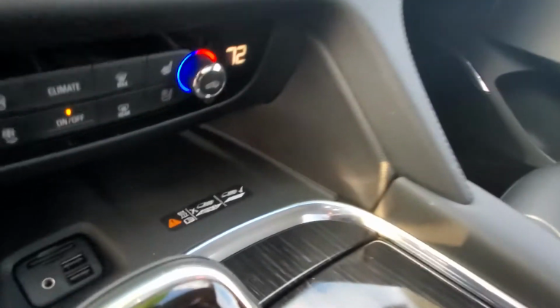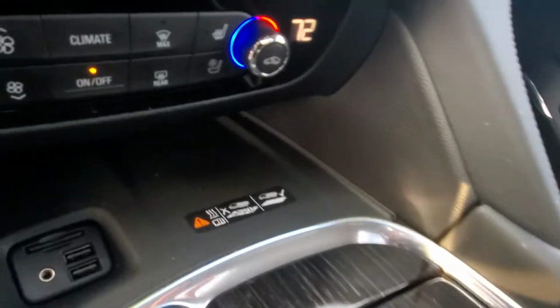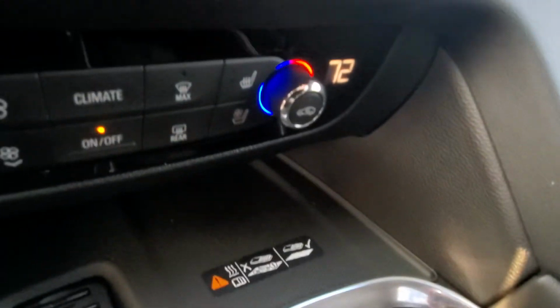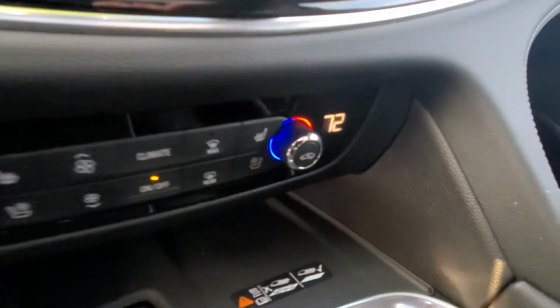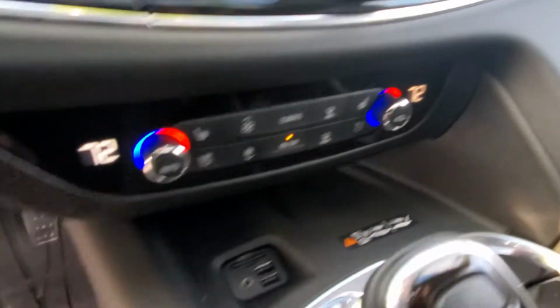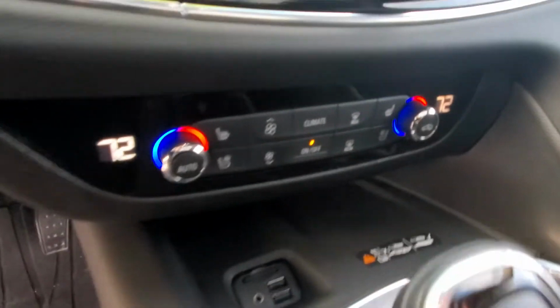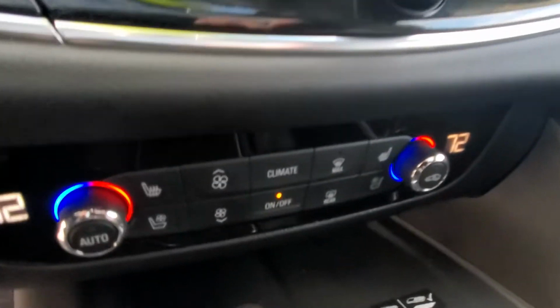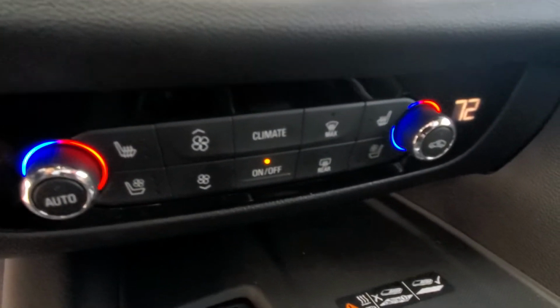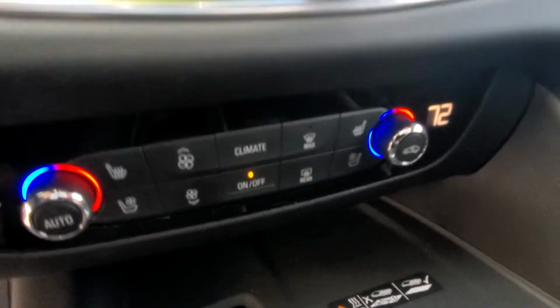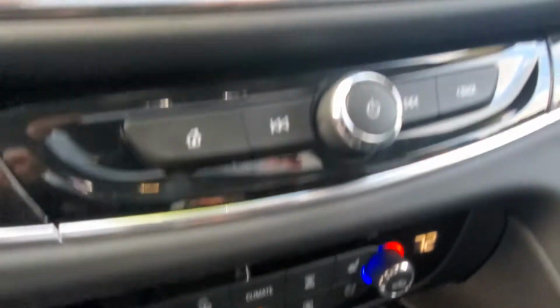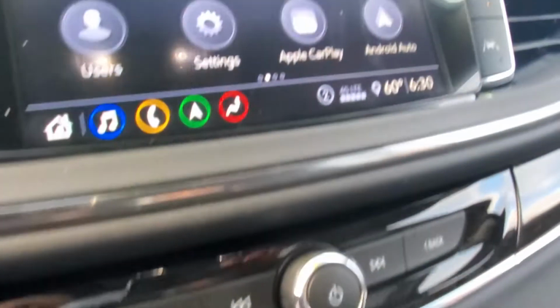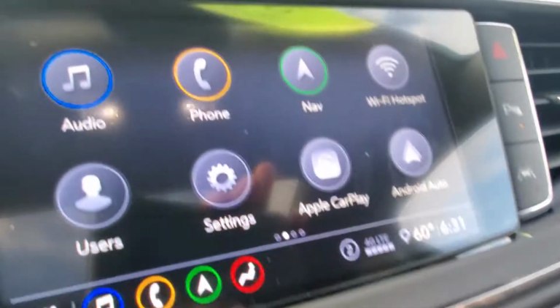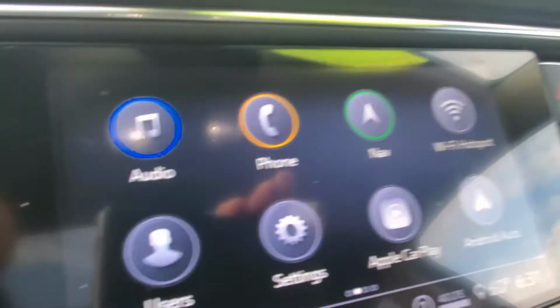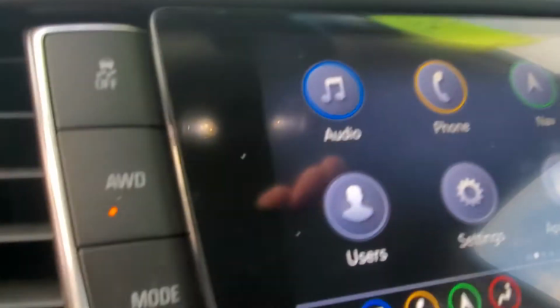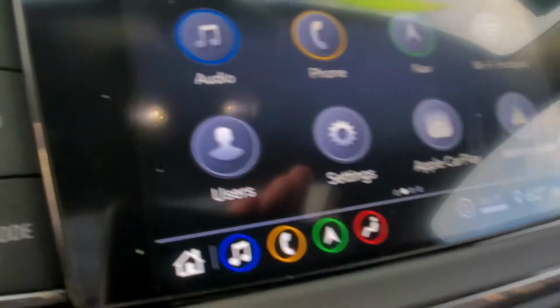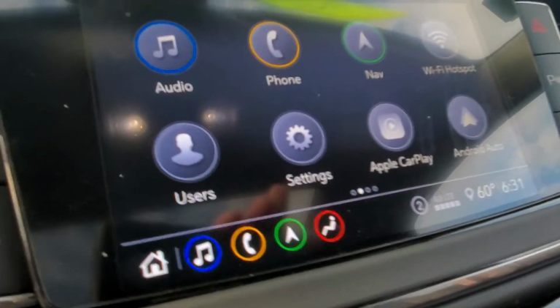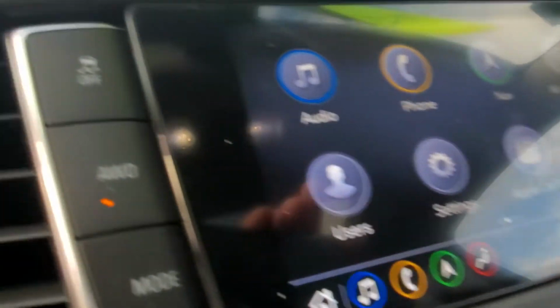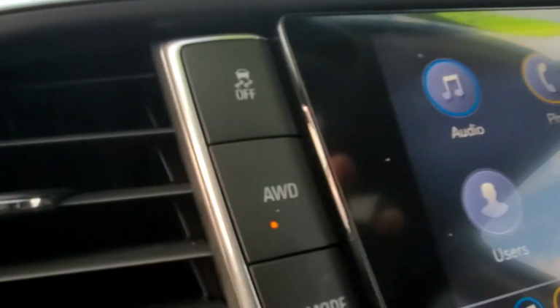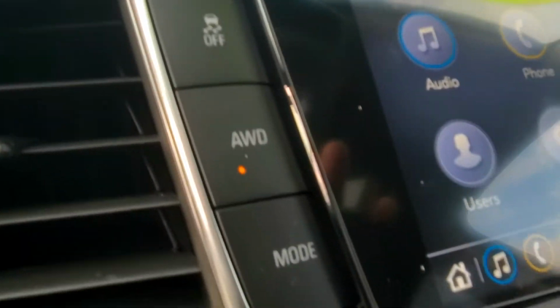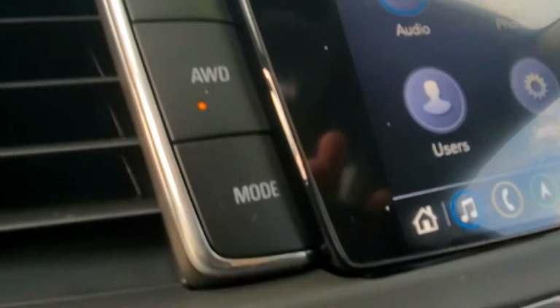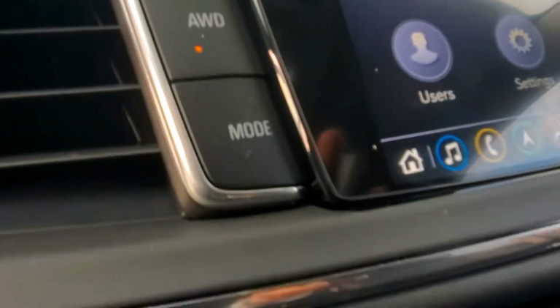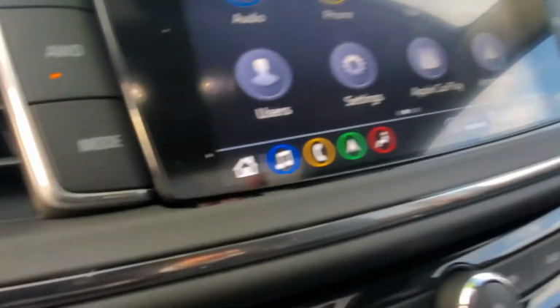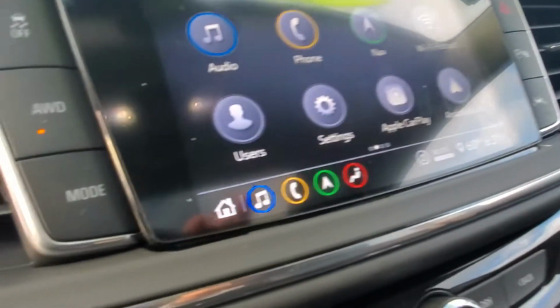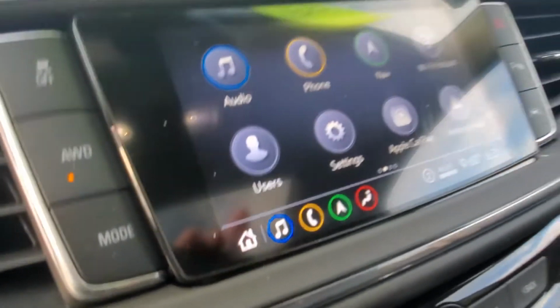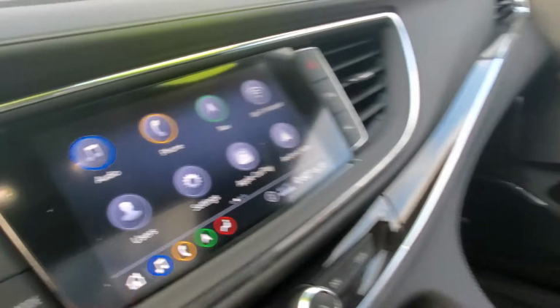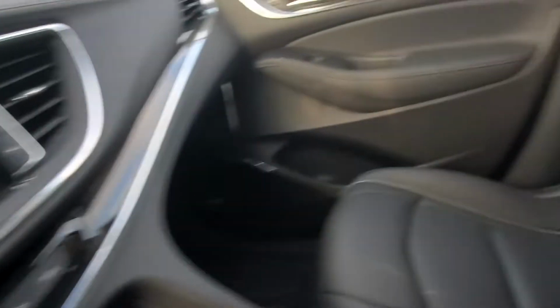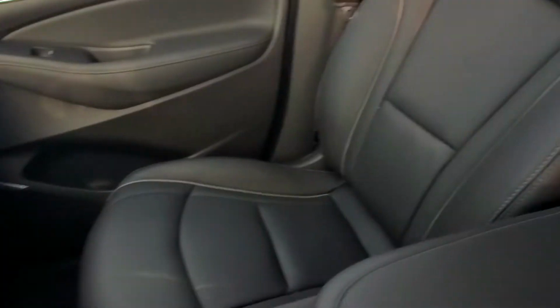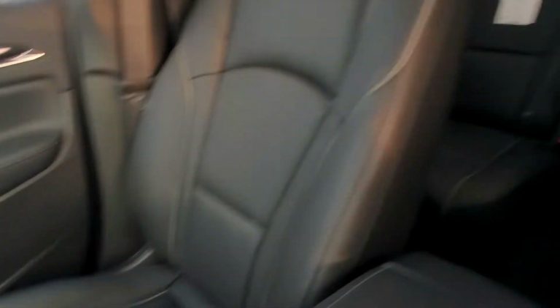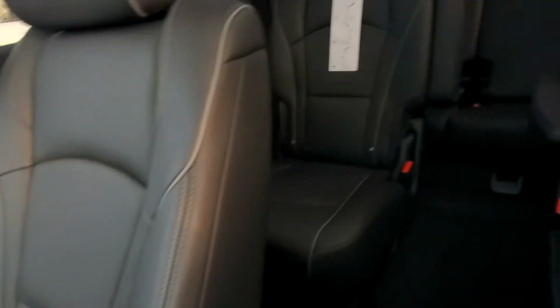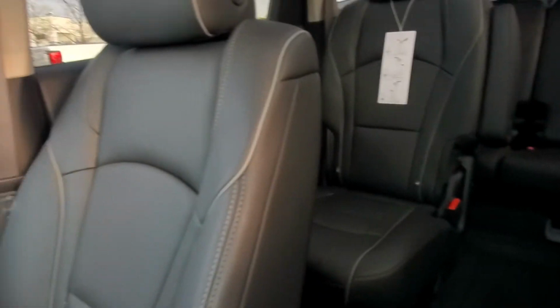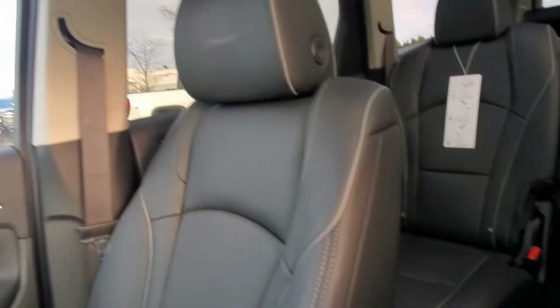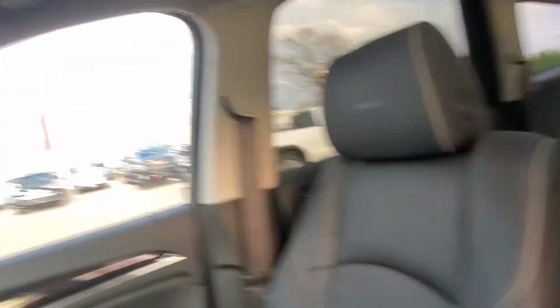It has a wireless charging pad for your phone, heated and ventilated seats, navigation, Android Auto, and Apple CarPlay. It is an all-wheel drive vehicle, and you can select to have all-wheel drive on and off if you choose.